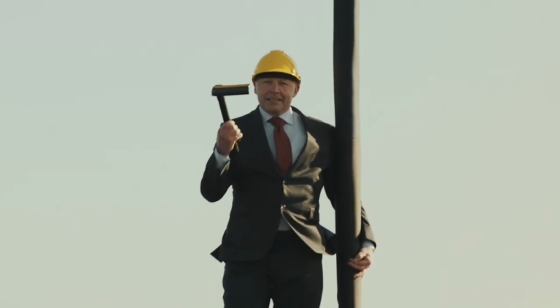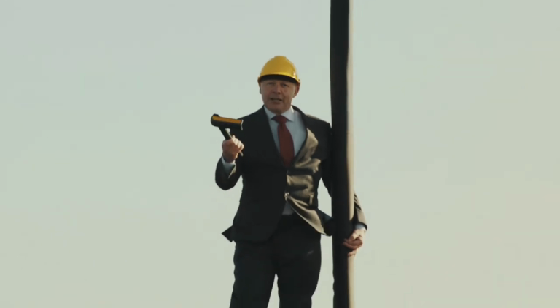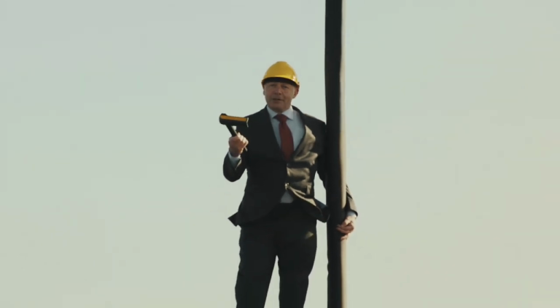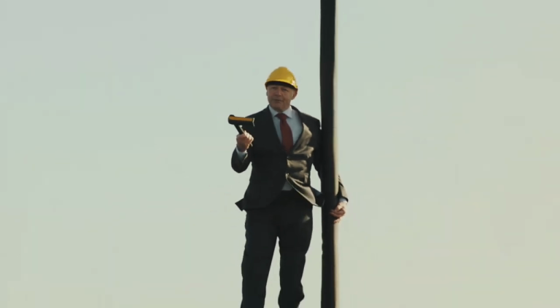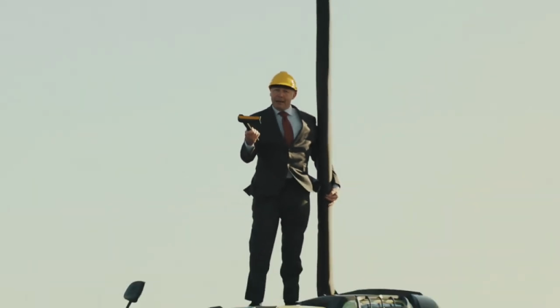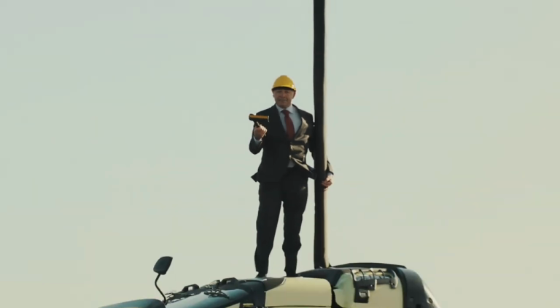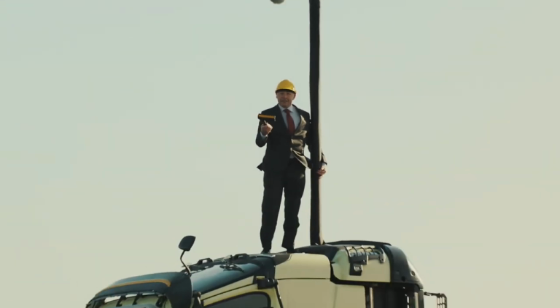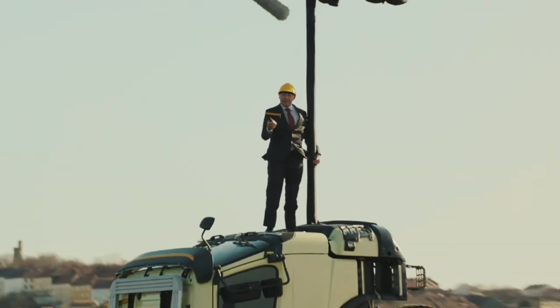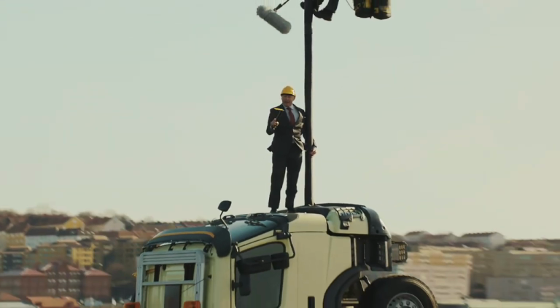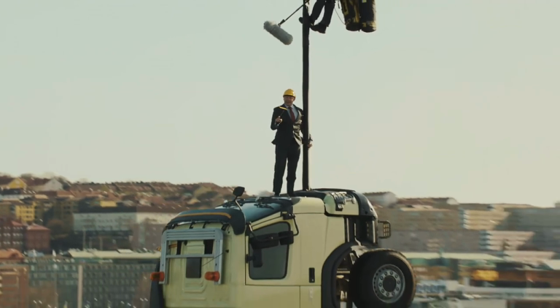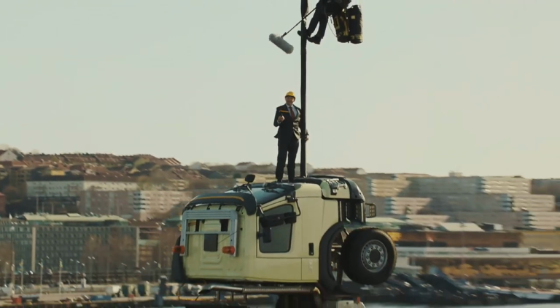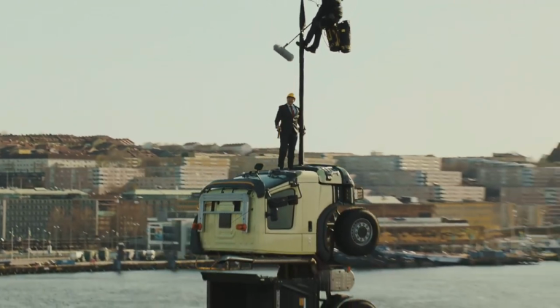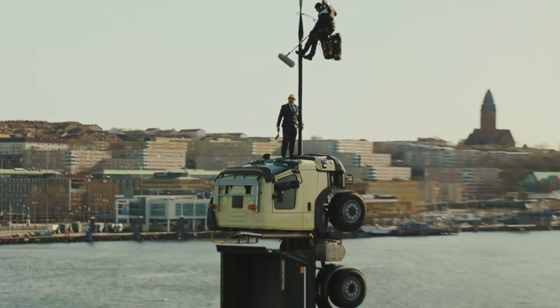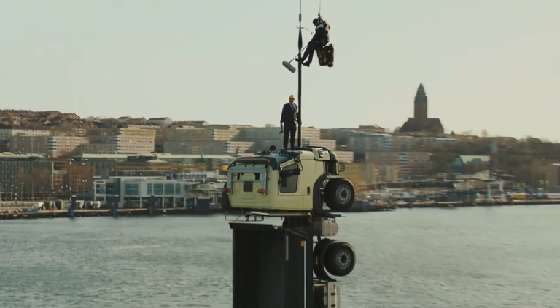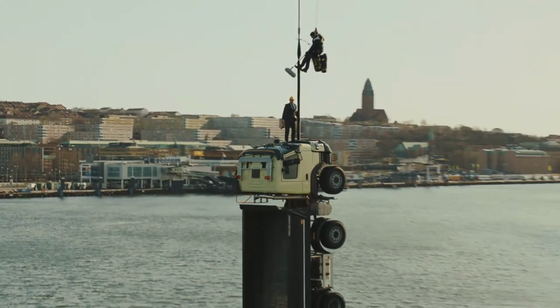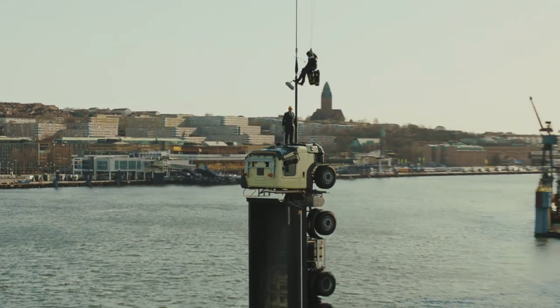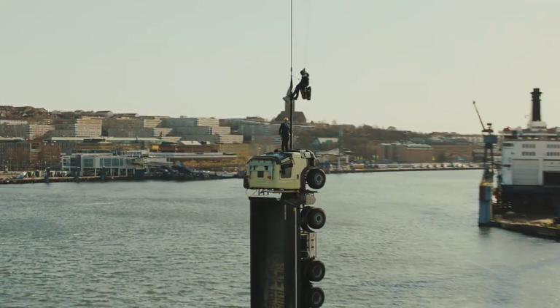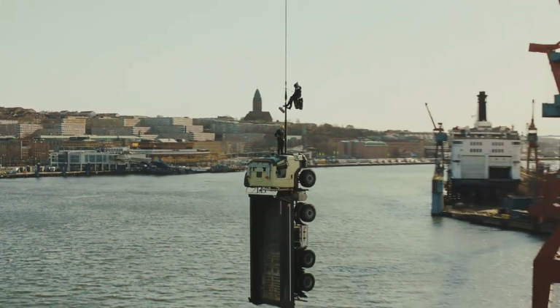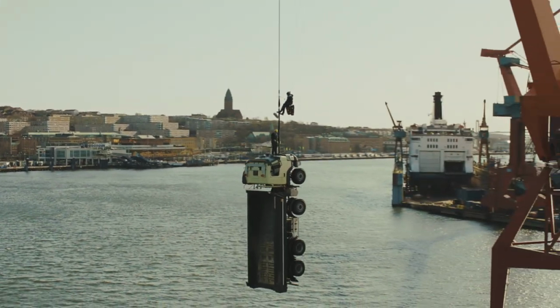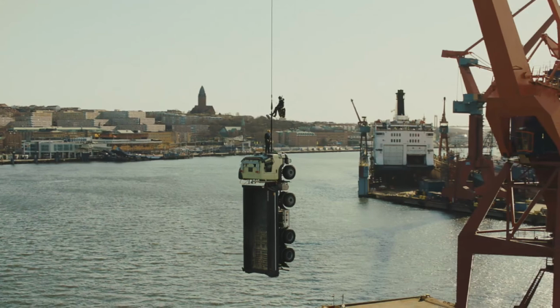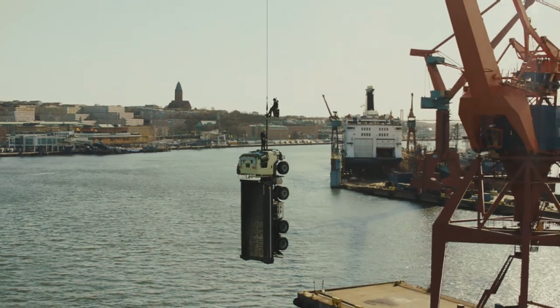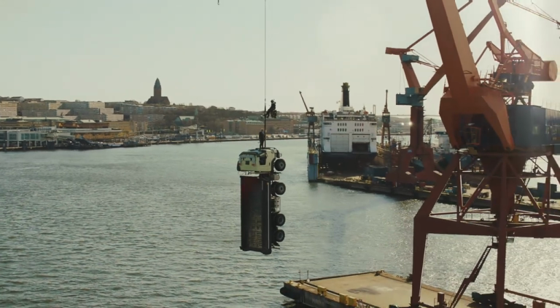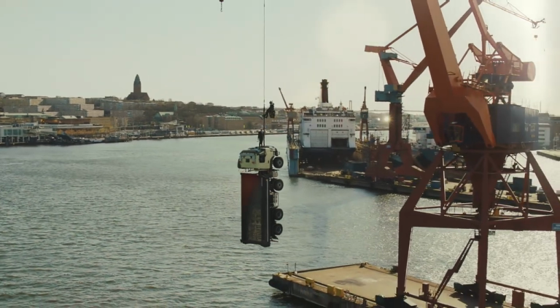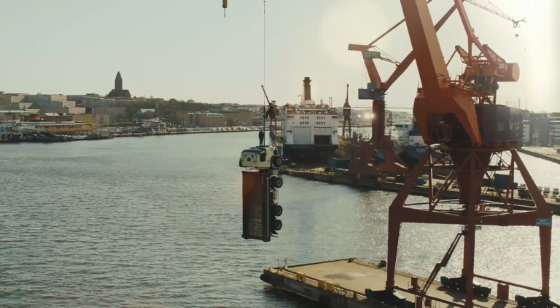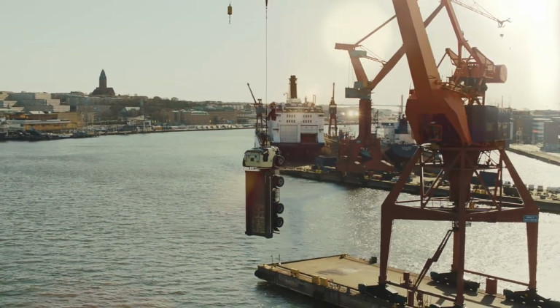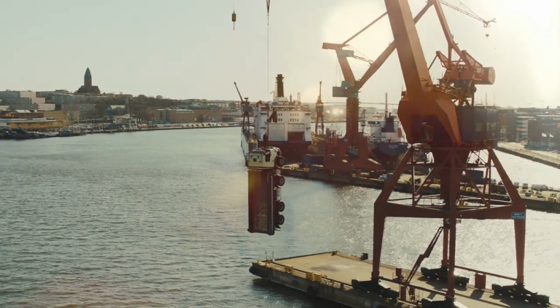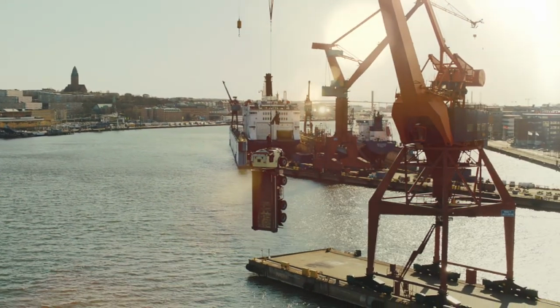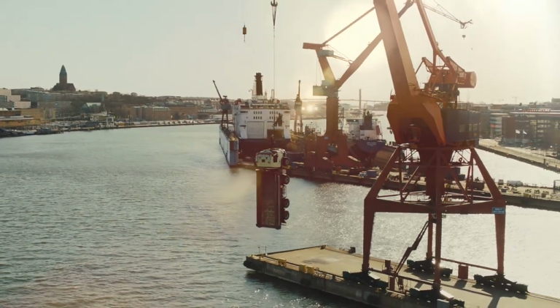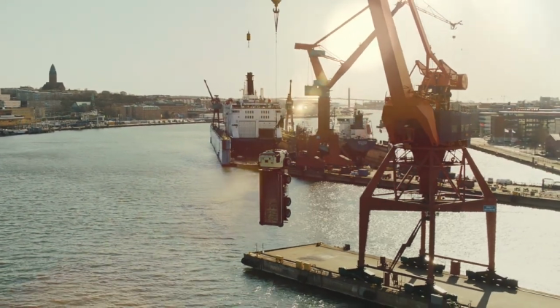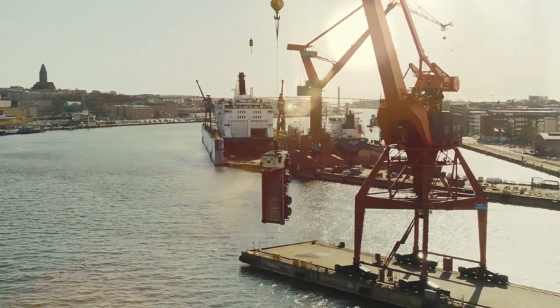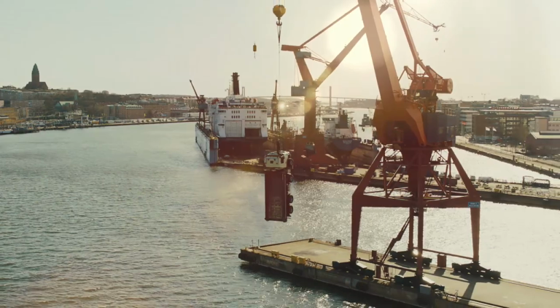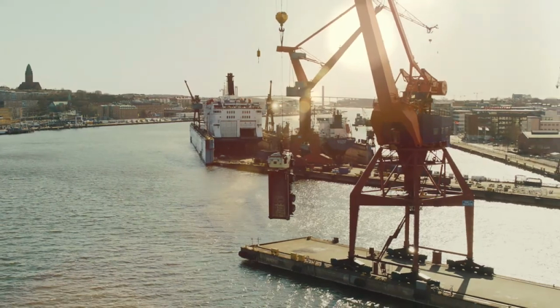This is a hook from the new Volvo FMX. Made of cast iron and it holds up to 32 tons. That's far more than this, so you don't need to worry. In fact, you don't need to worry about...